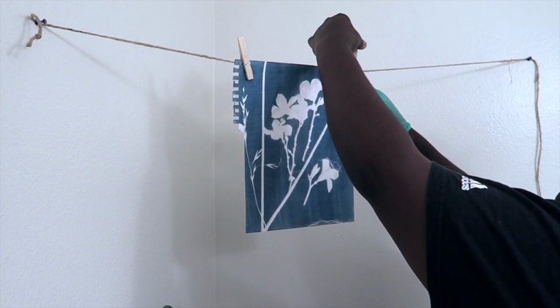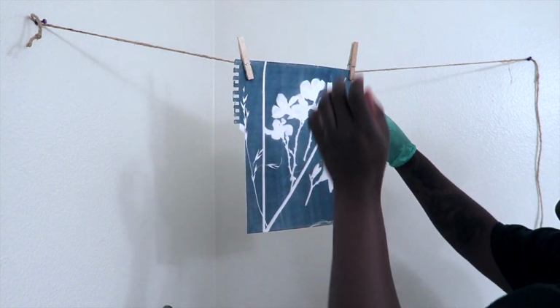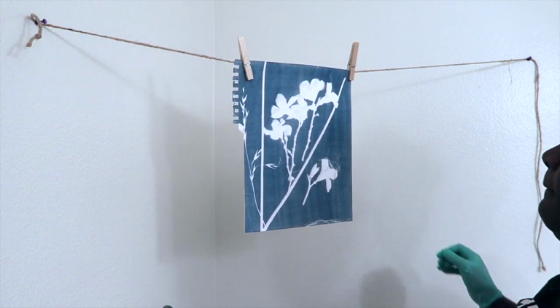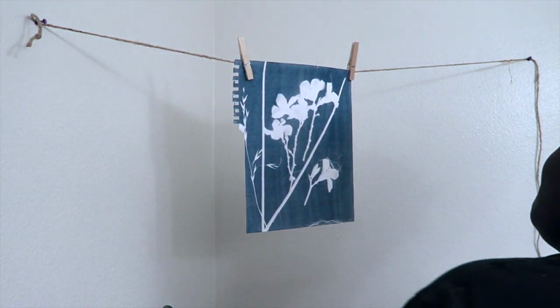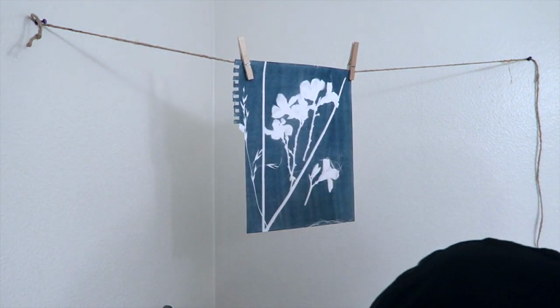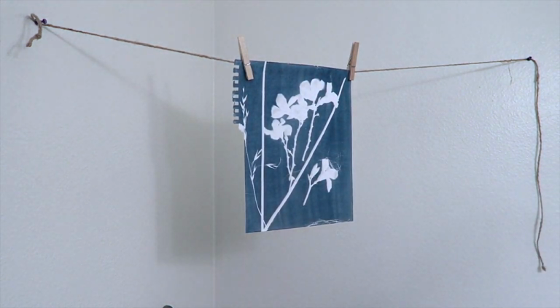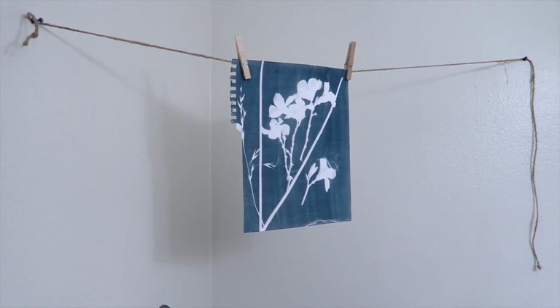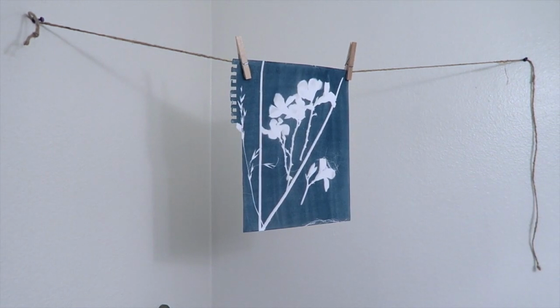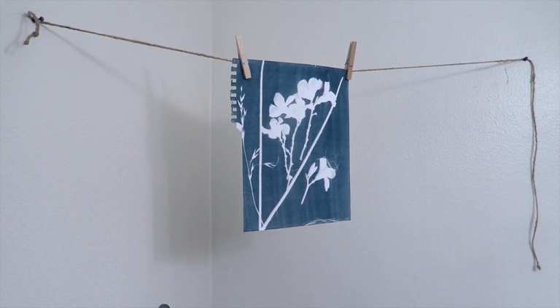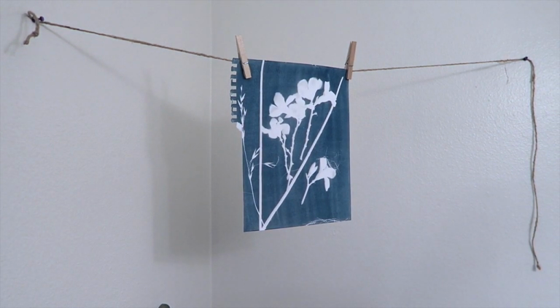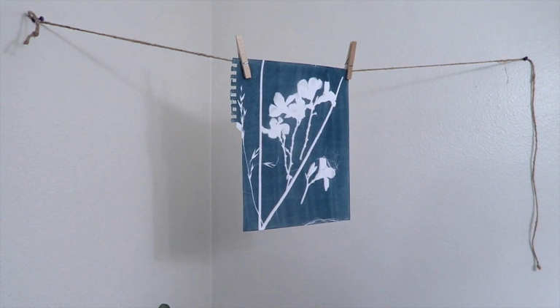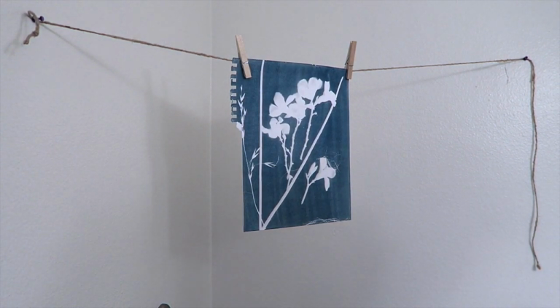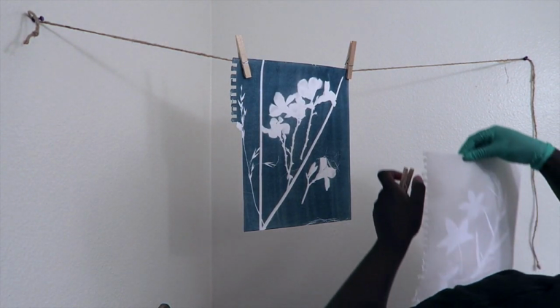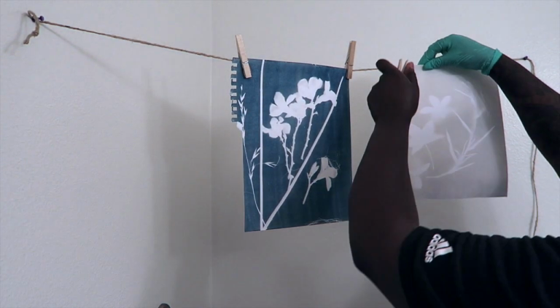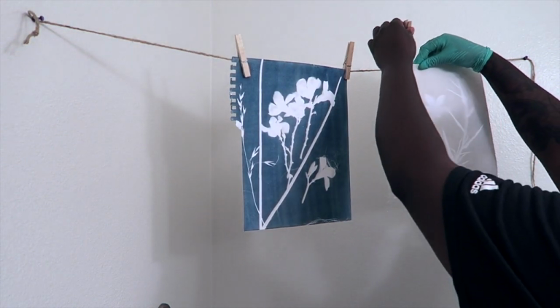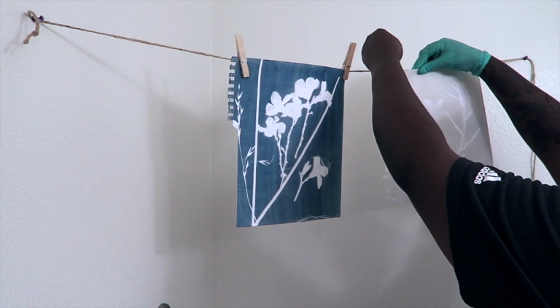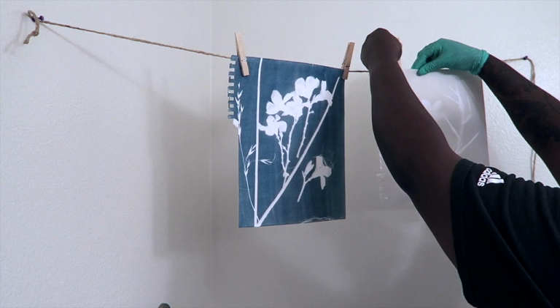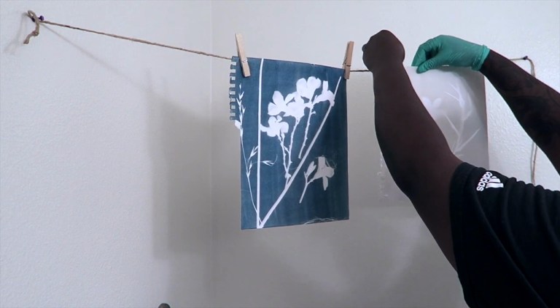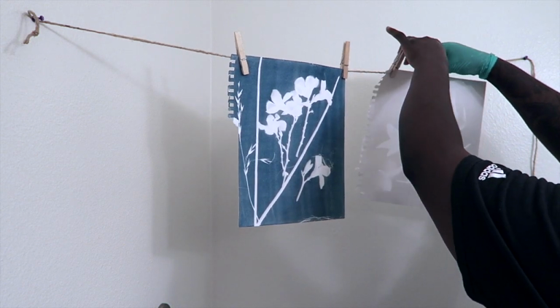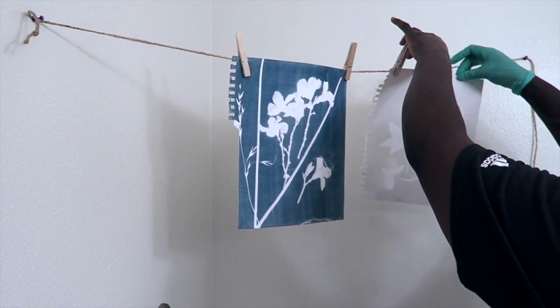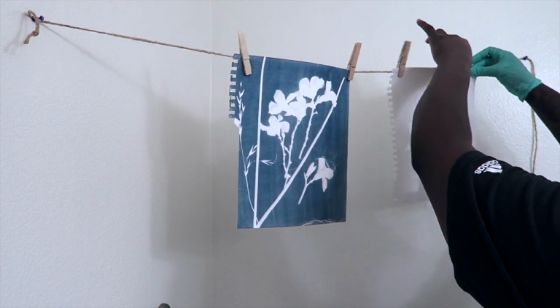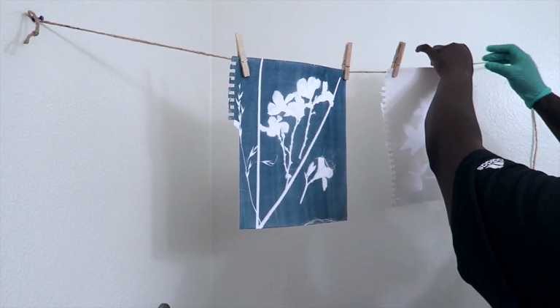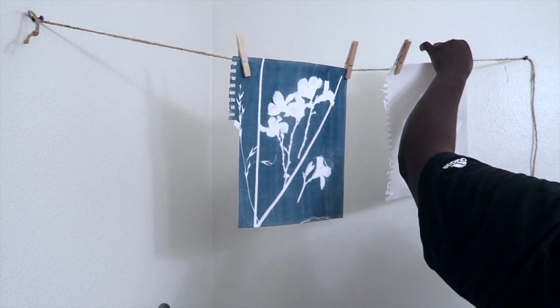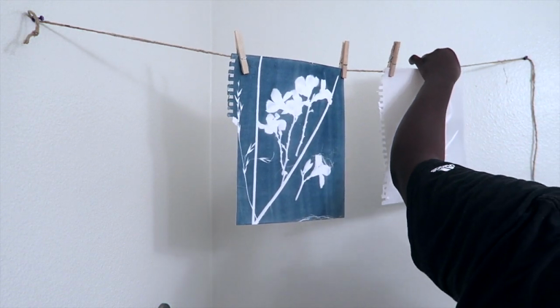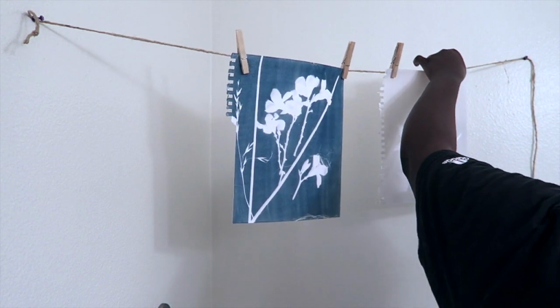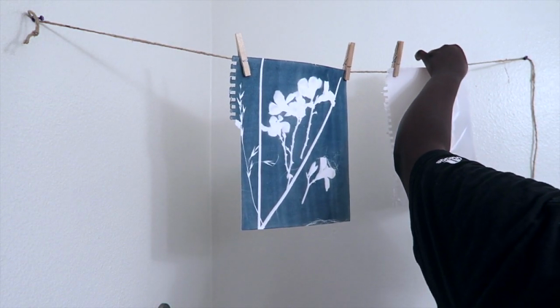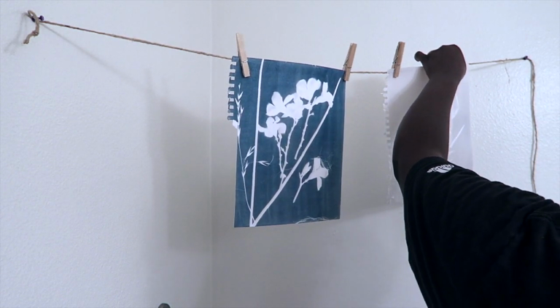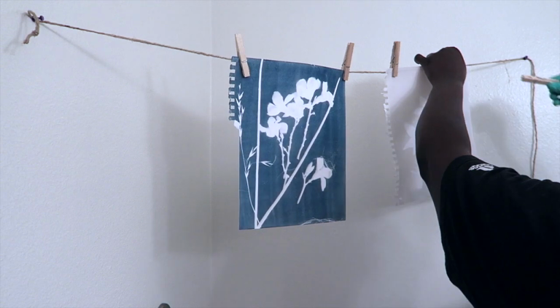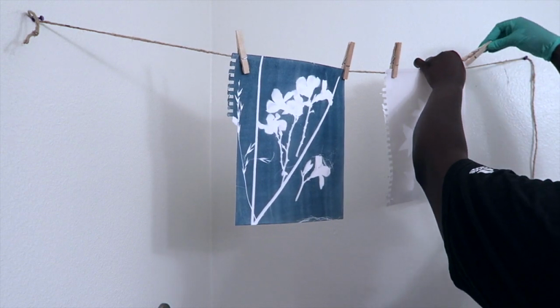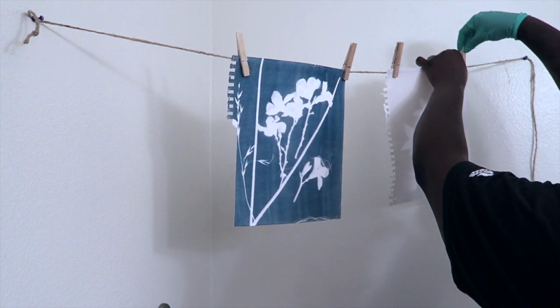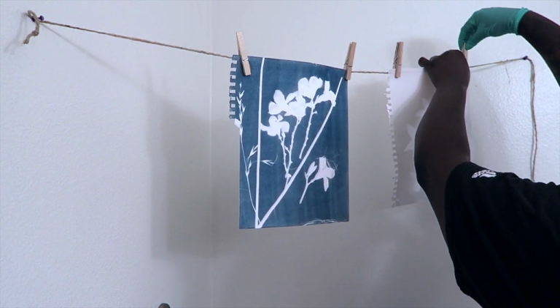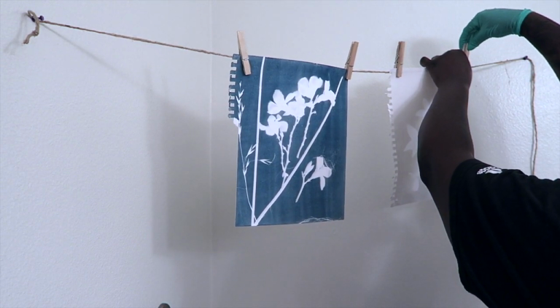Now that the wash is done, you can lay the paper out to dry or hang dry it. I'm going to hang dry the paper but also use a hand dryer for a minute. In a future video, I'll make a cyanotype using a transparent negative.